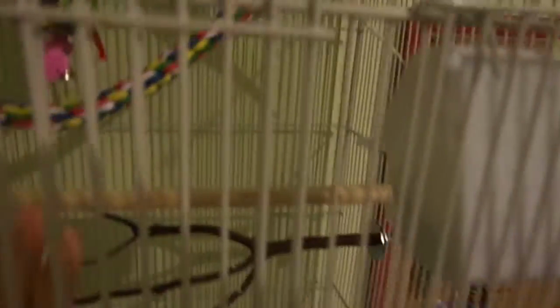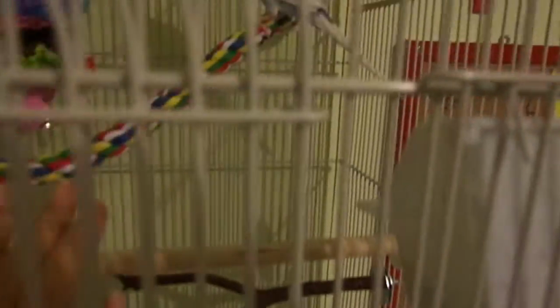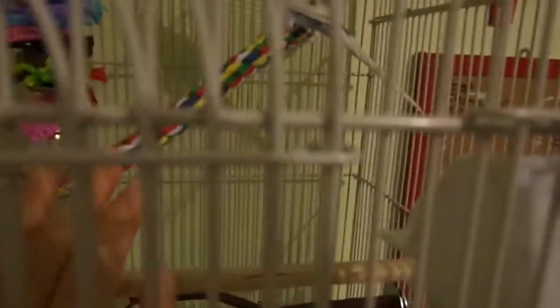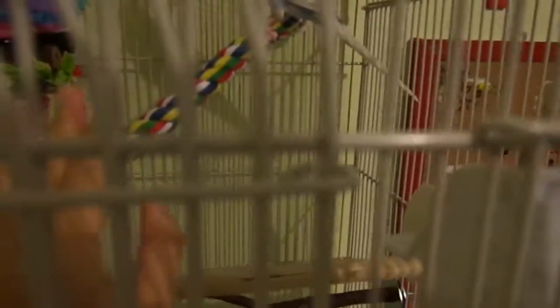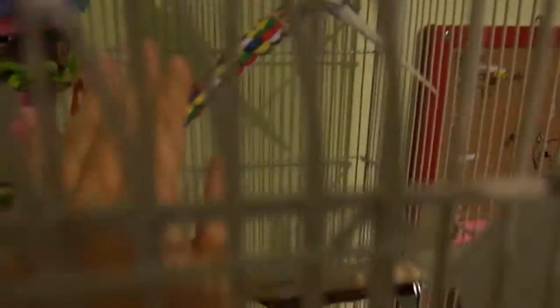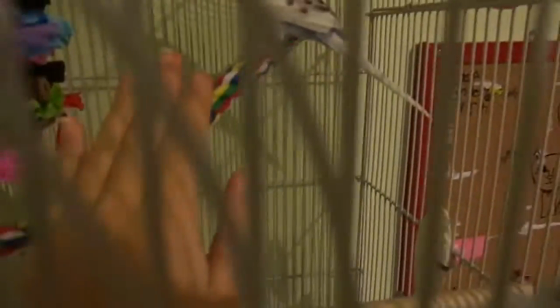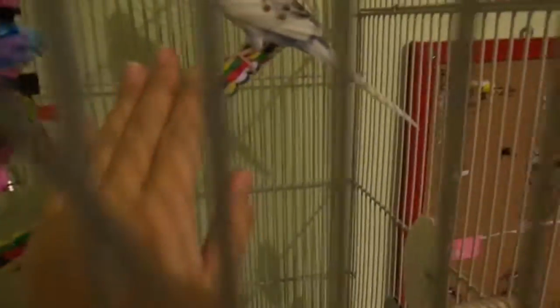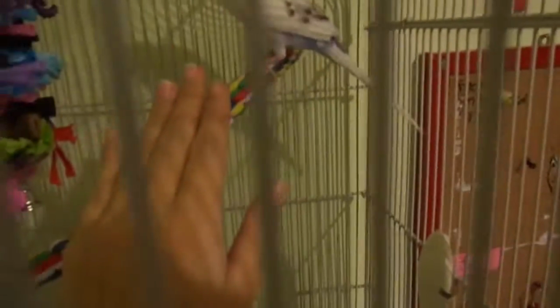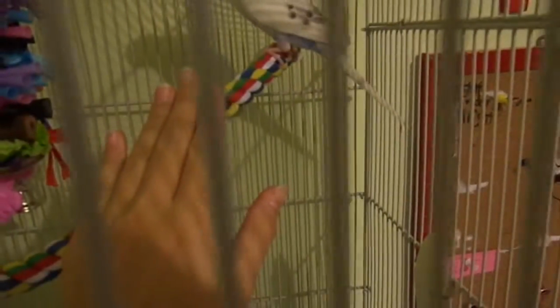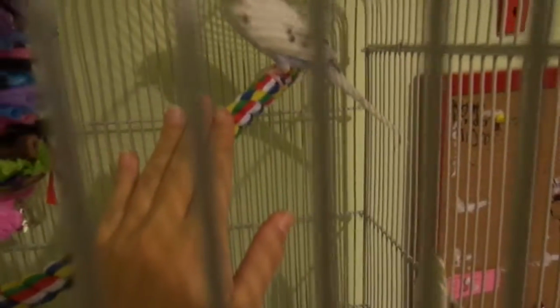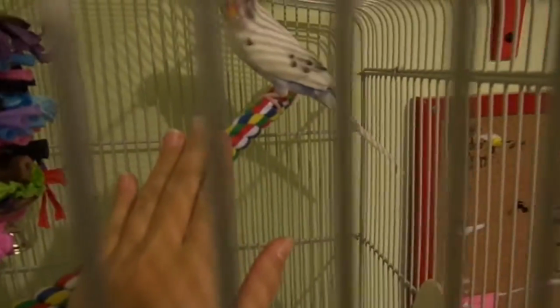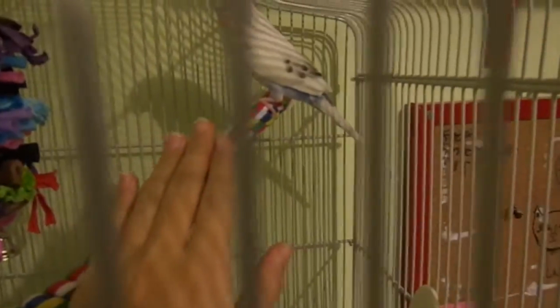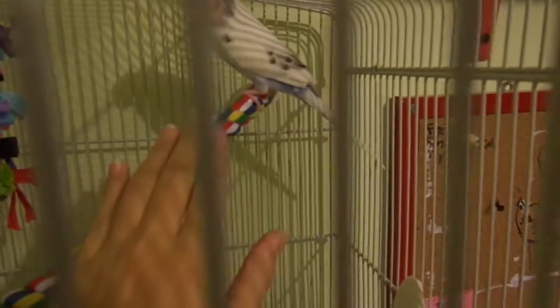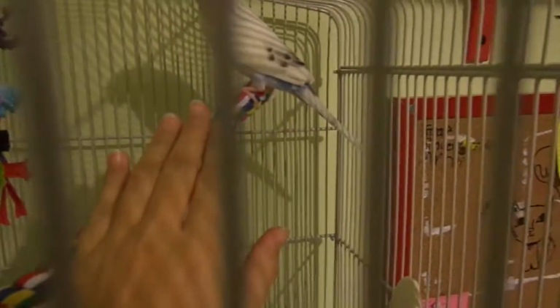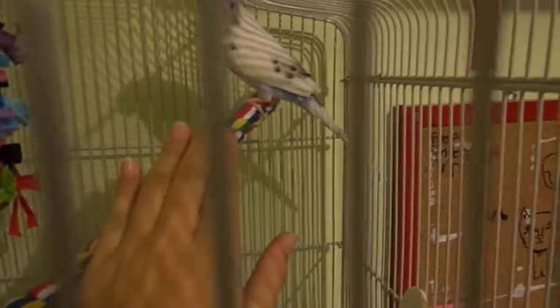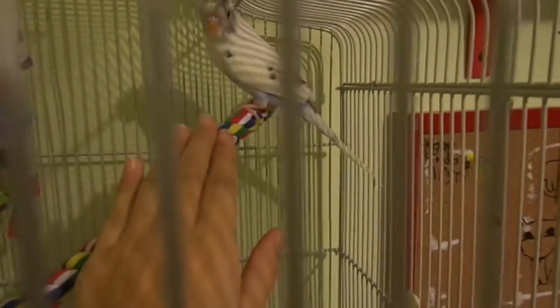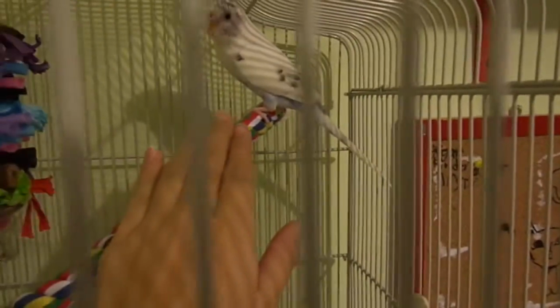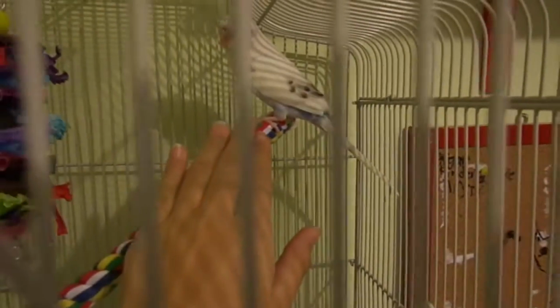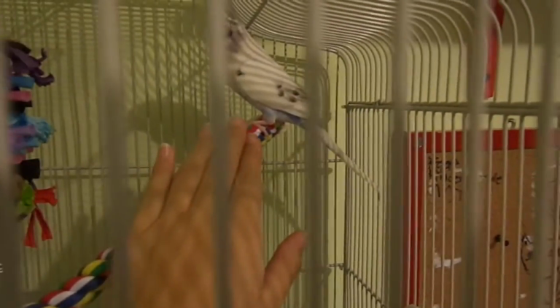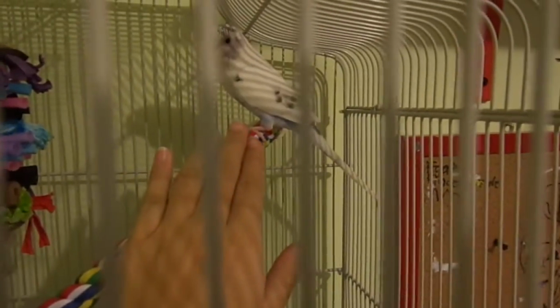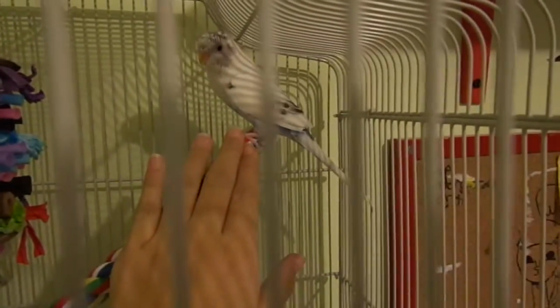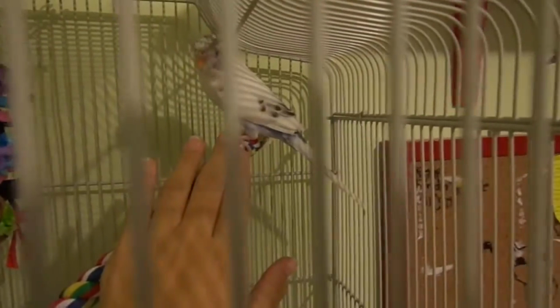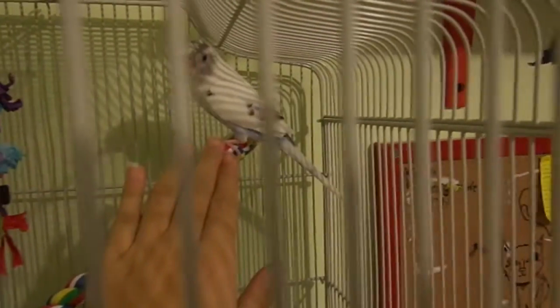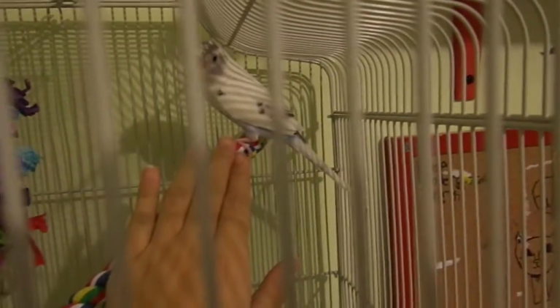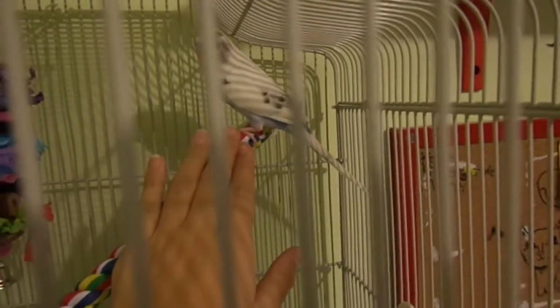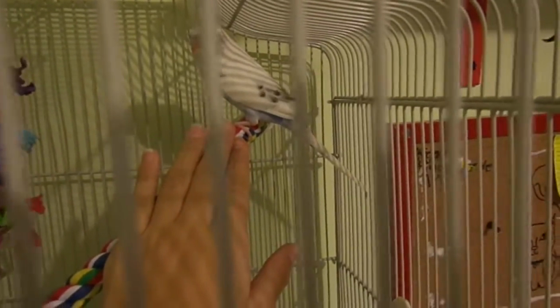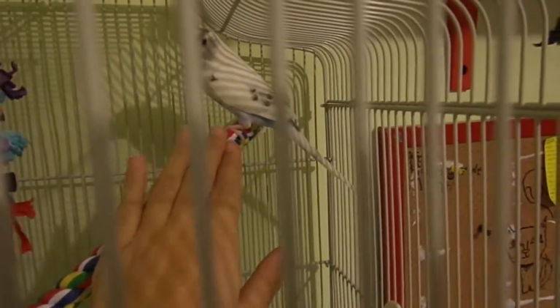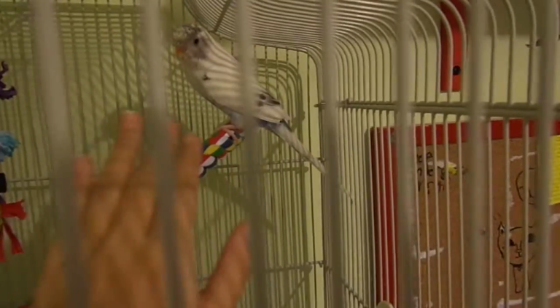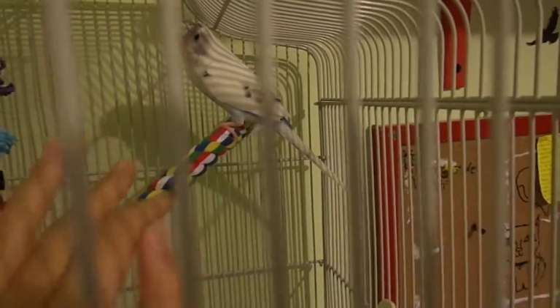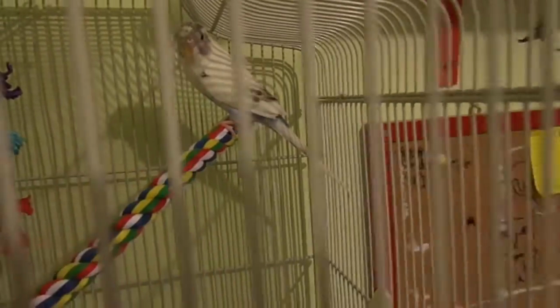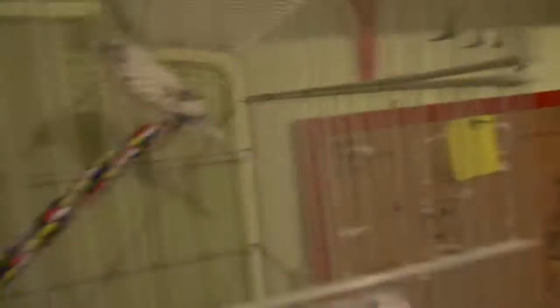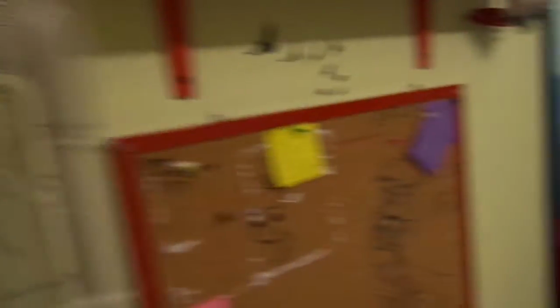What I've been doing for the past while is just sticking my hand in and moving it a little bit closer, and if he doesn't move away then I go get him a treat.